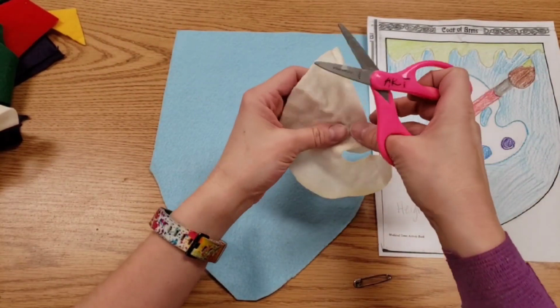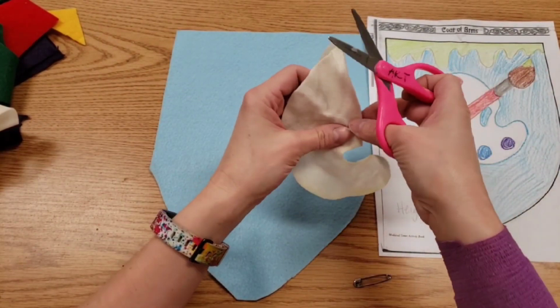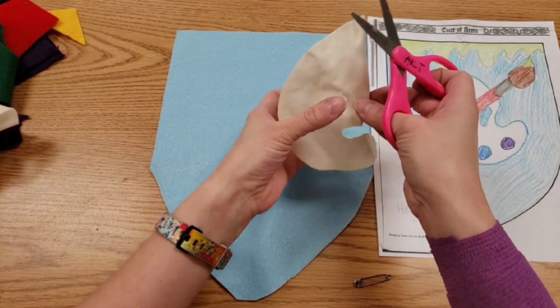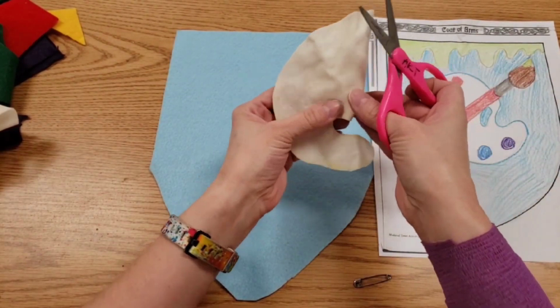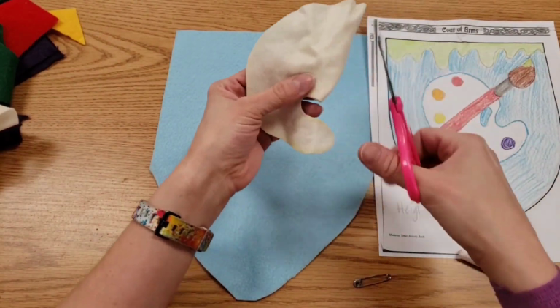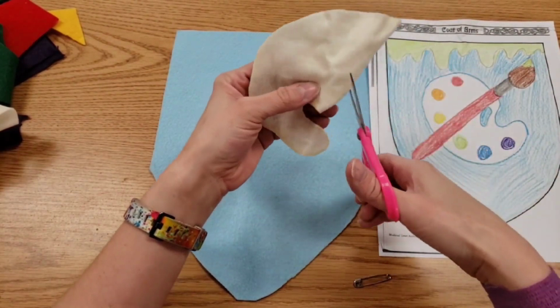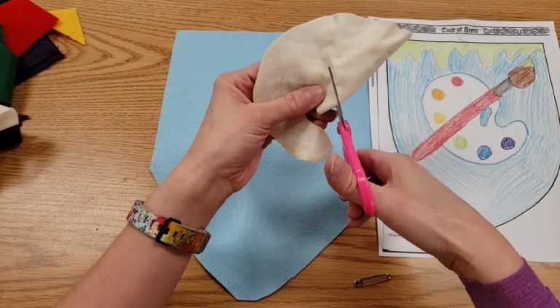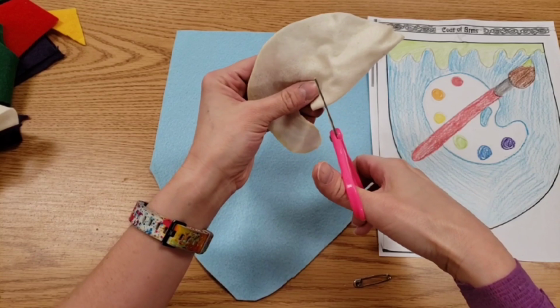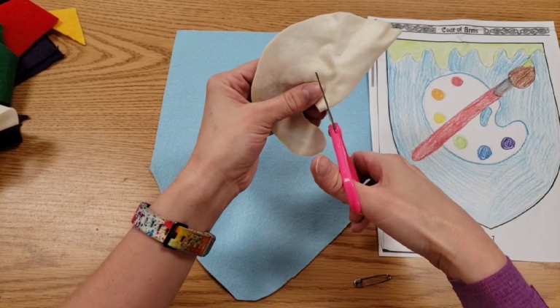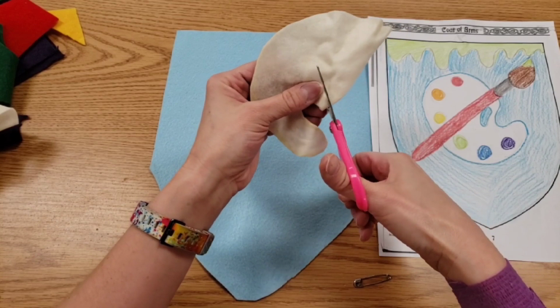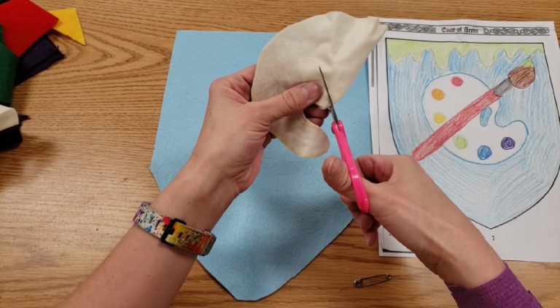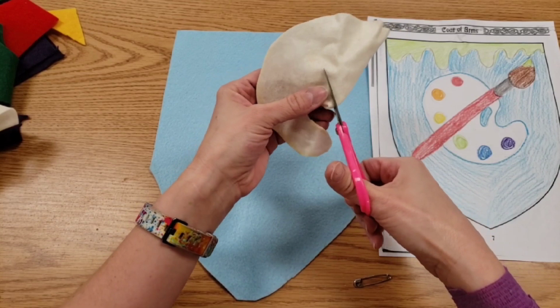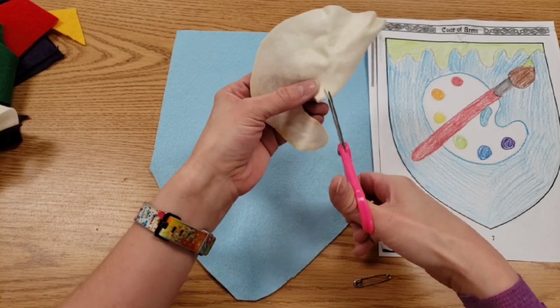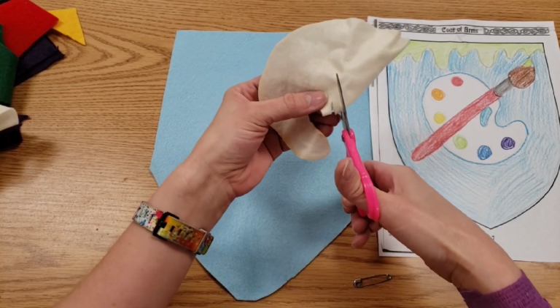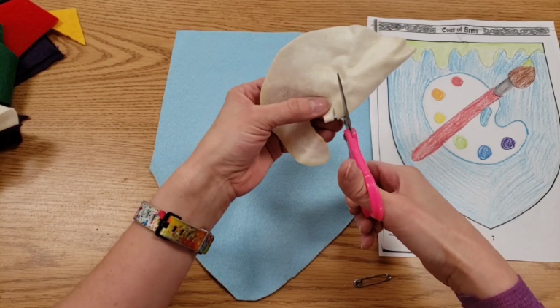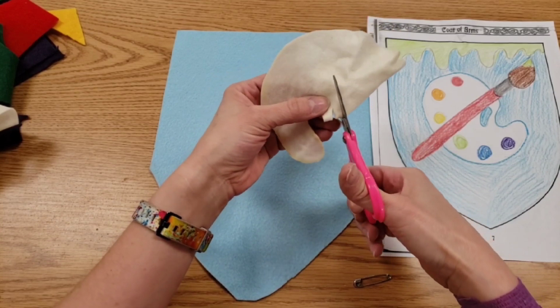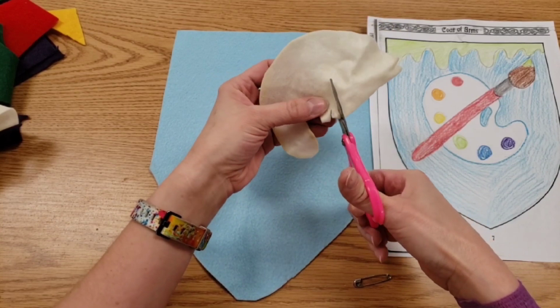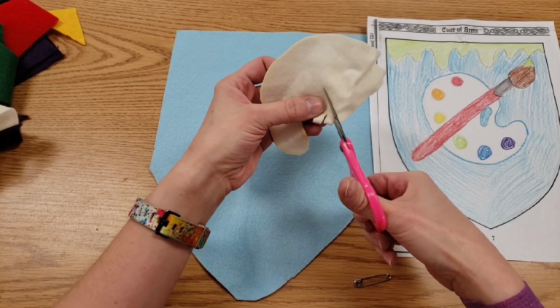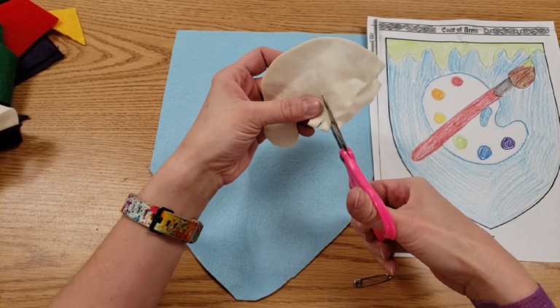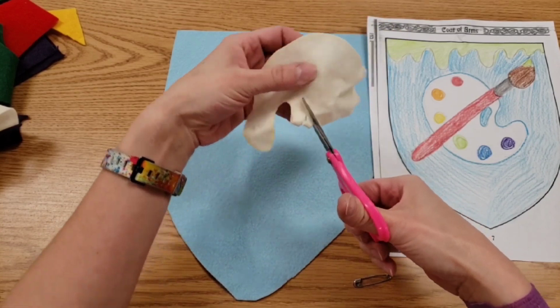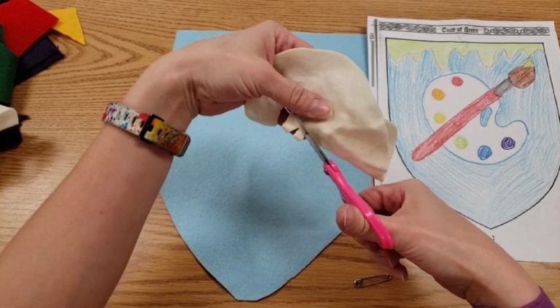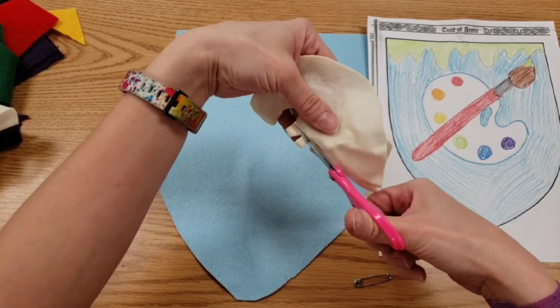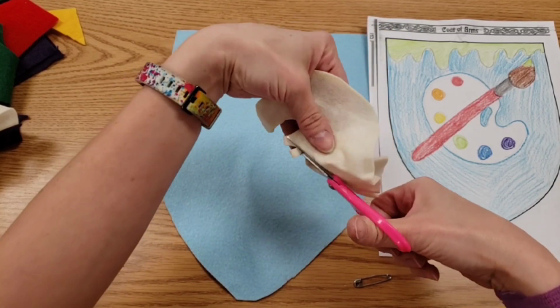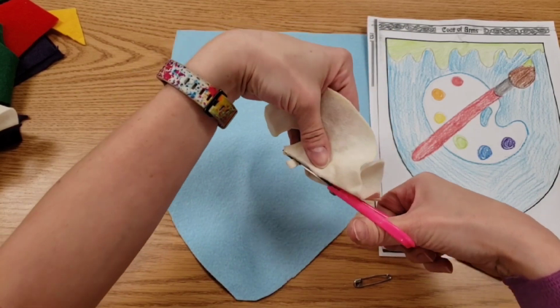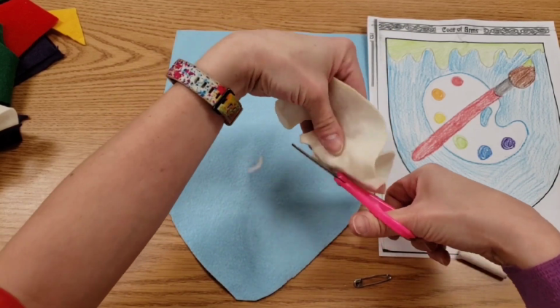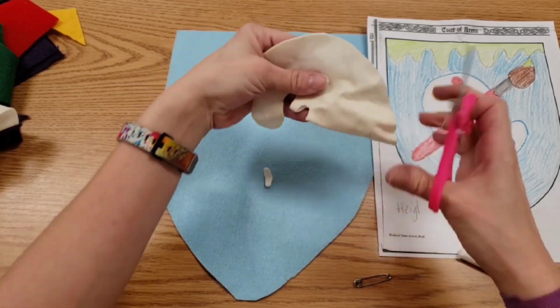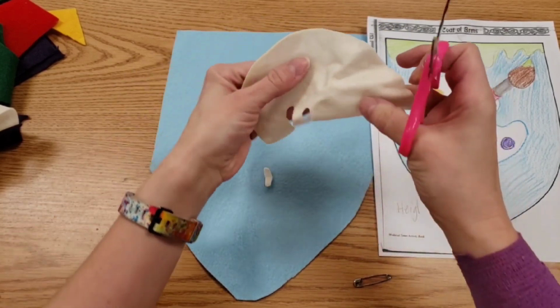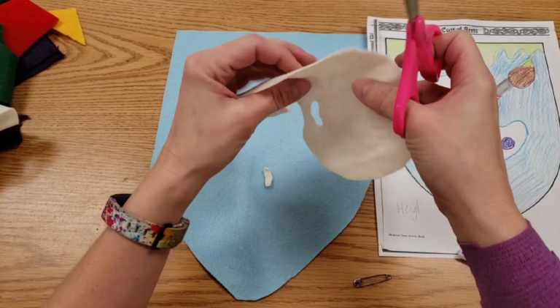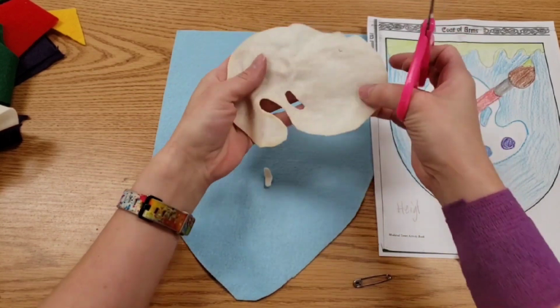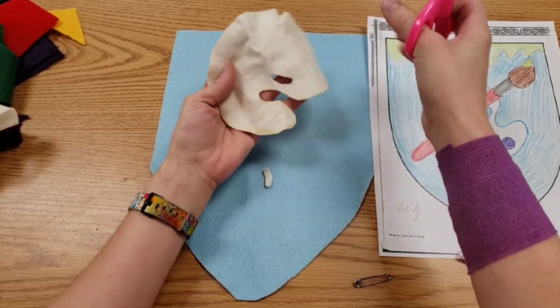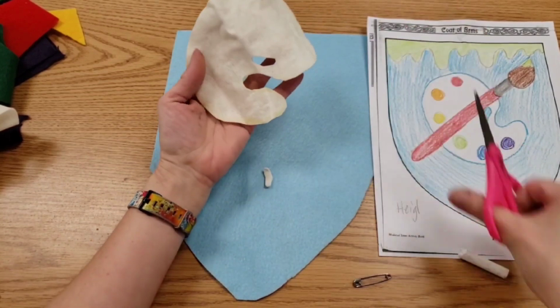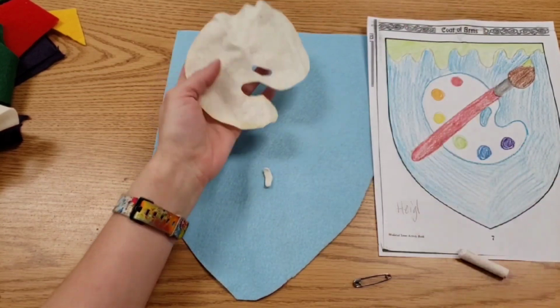I want a hole missing because that's where the thumb goes. You can always fold your cloth to cut holes.